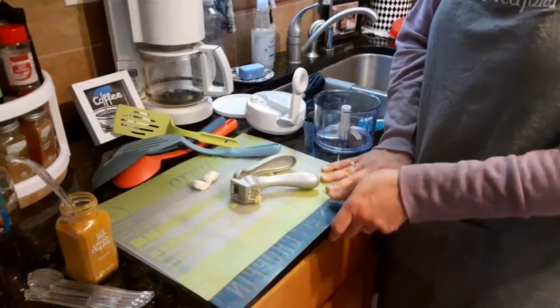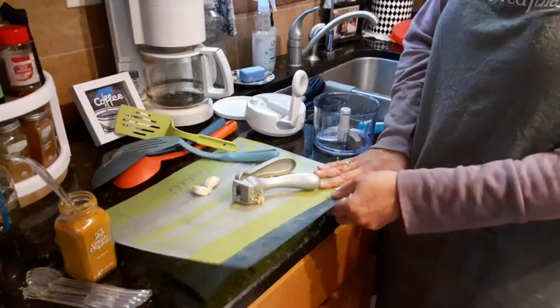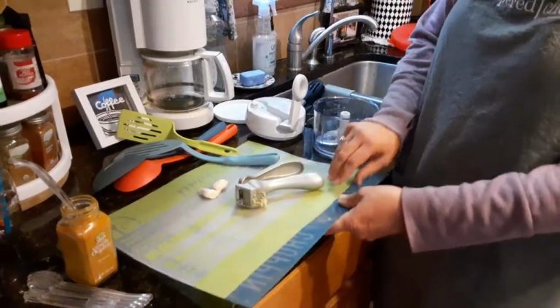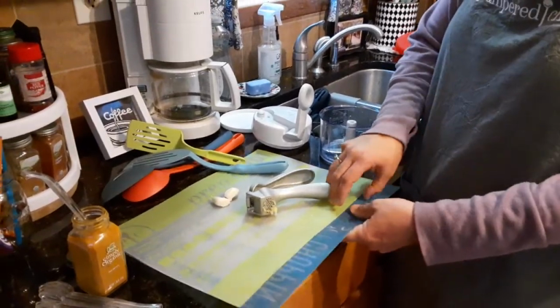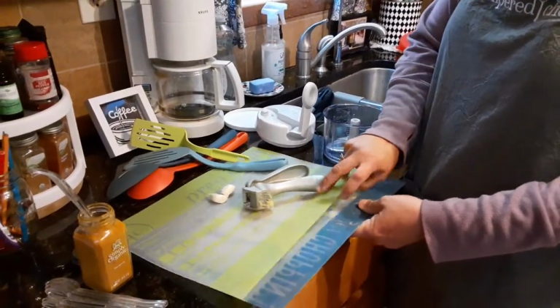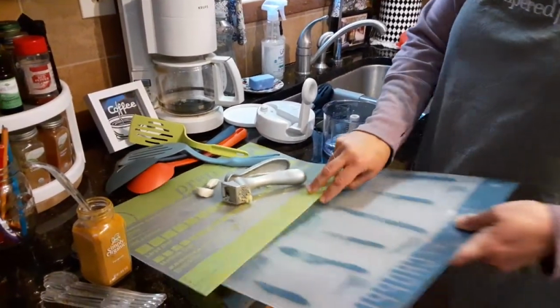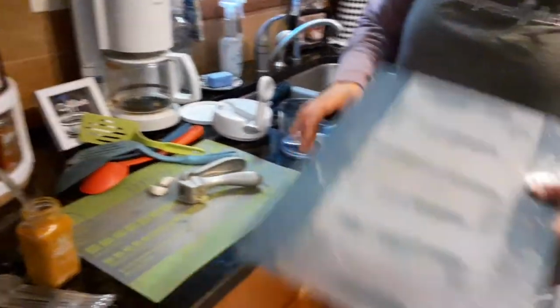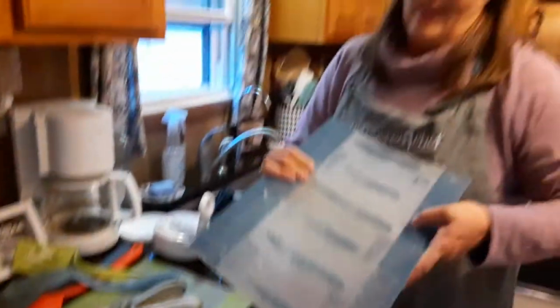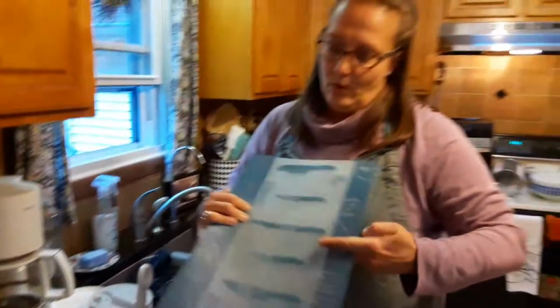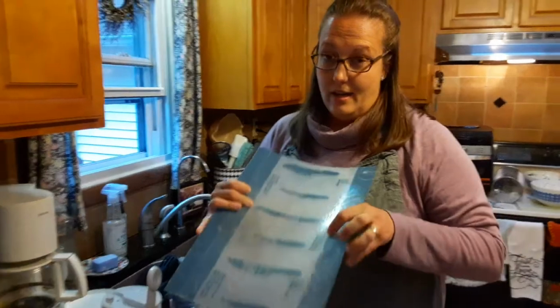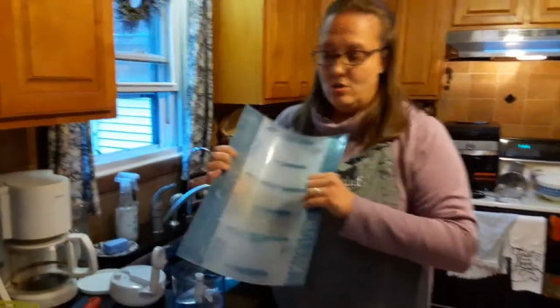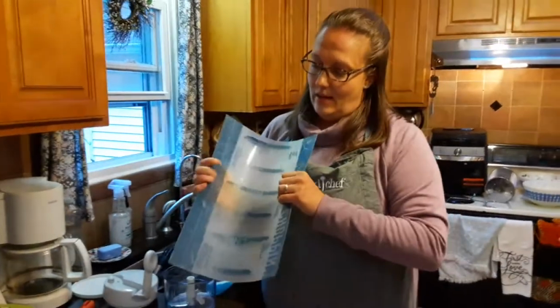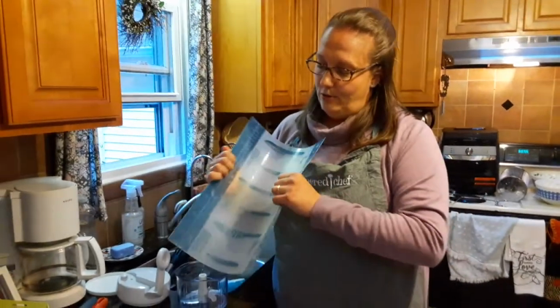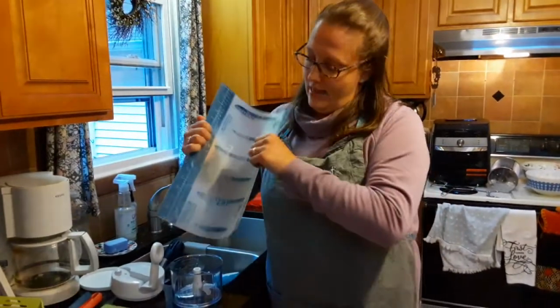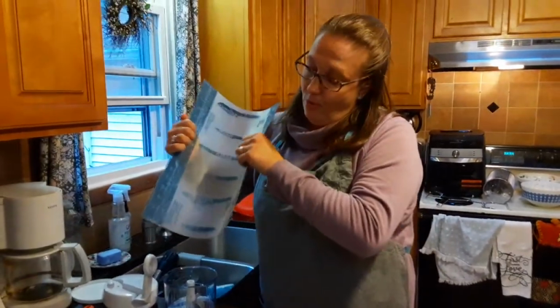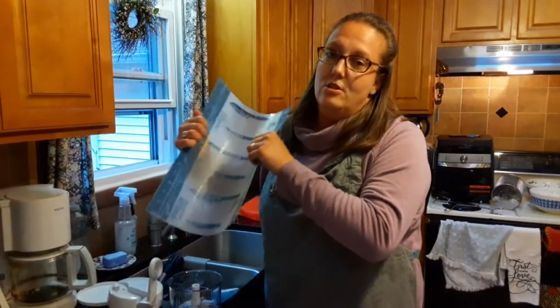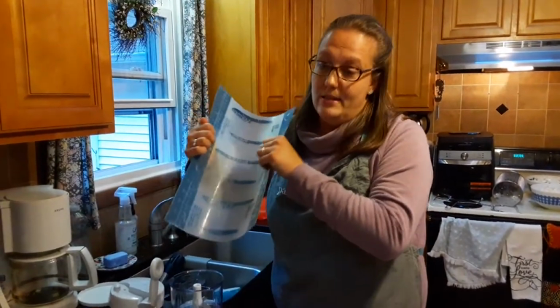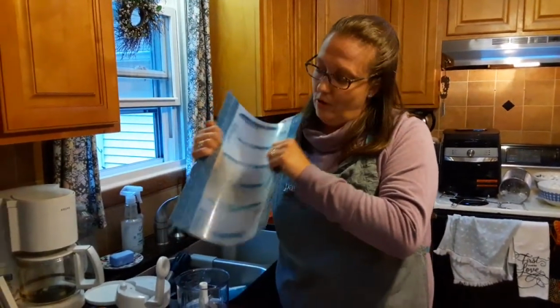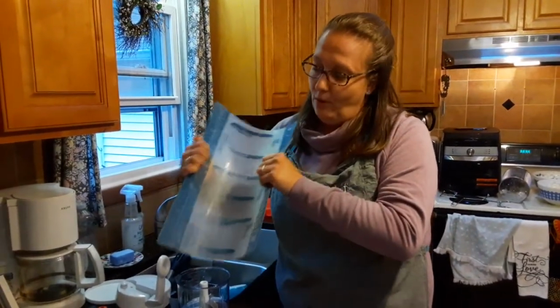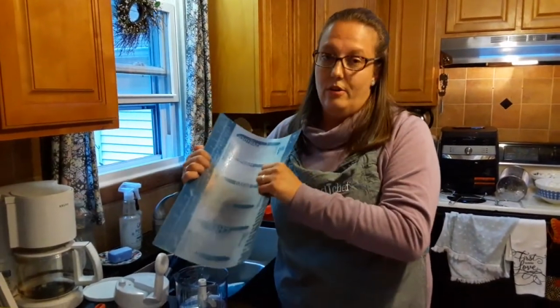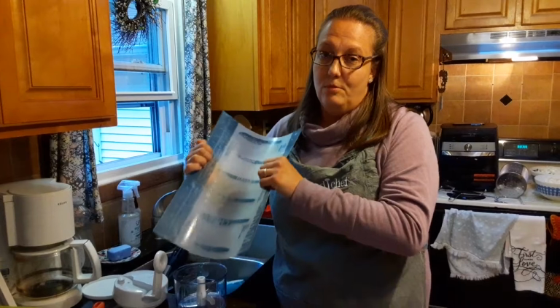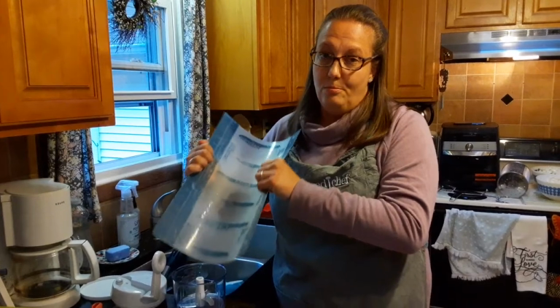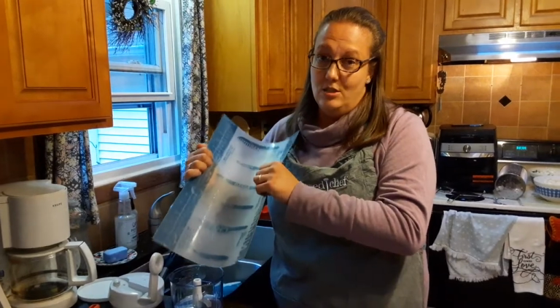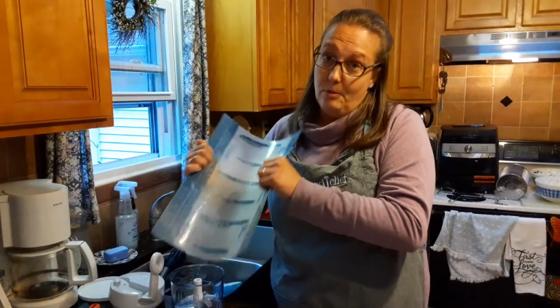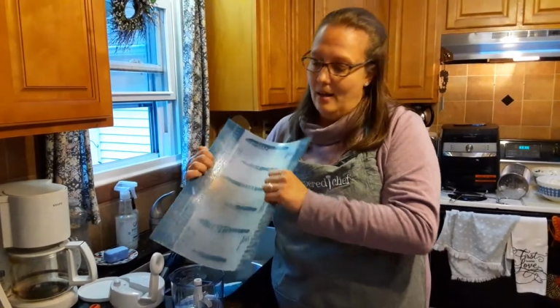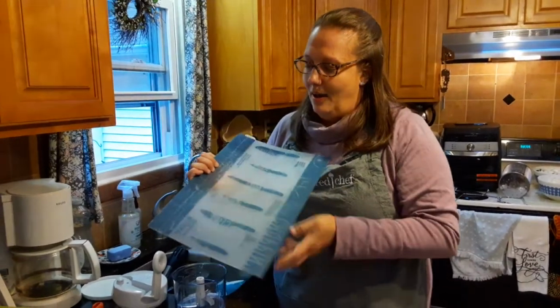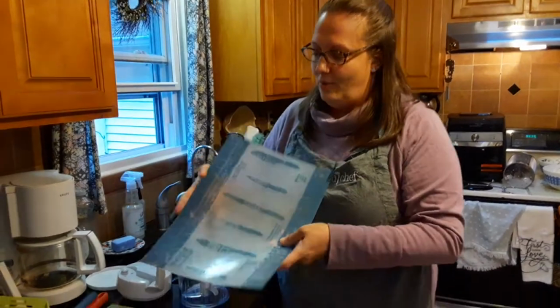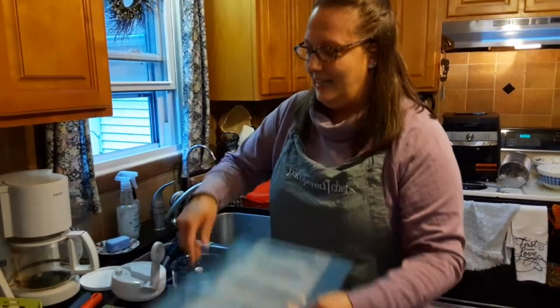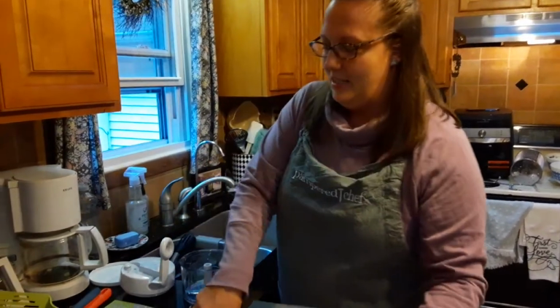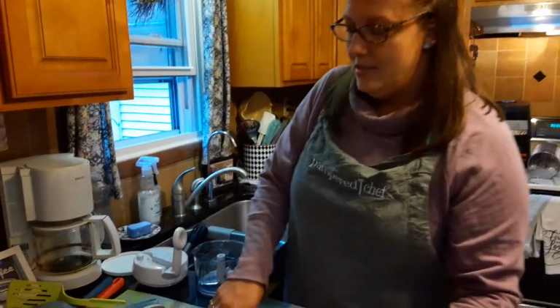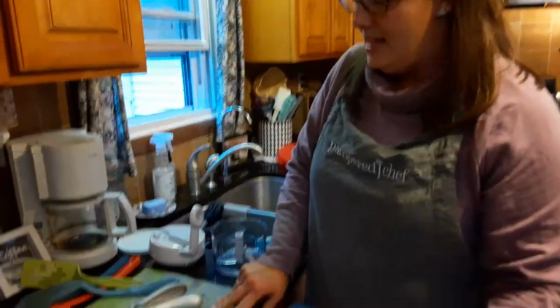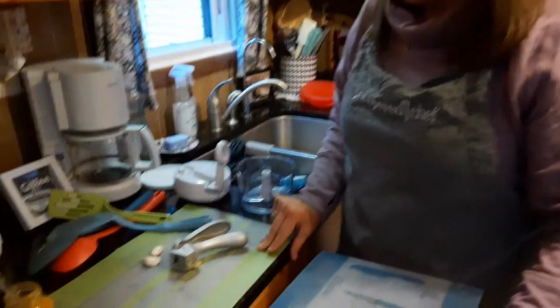I also like that once you're done, you can just fold it and pour it into your blender, bowl, or pot — whatever you're putting it into. It's dishwasher safe and easy to clean.